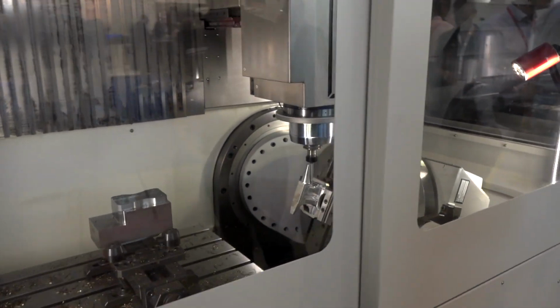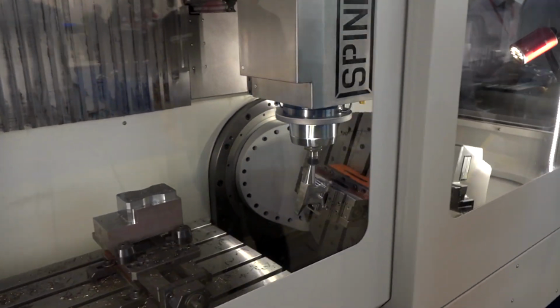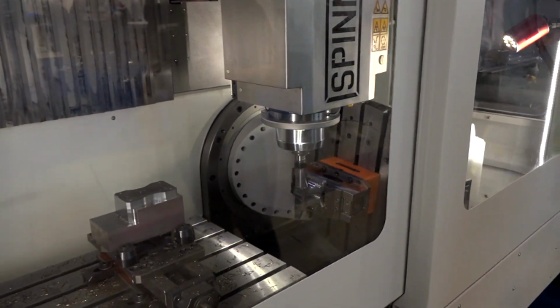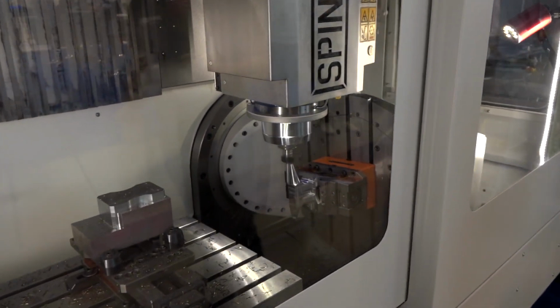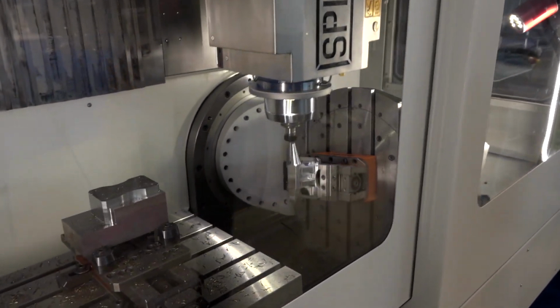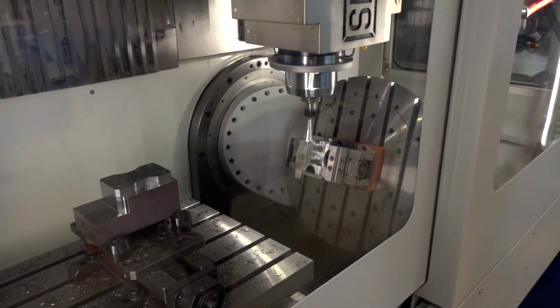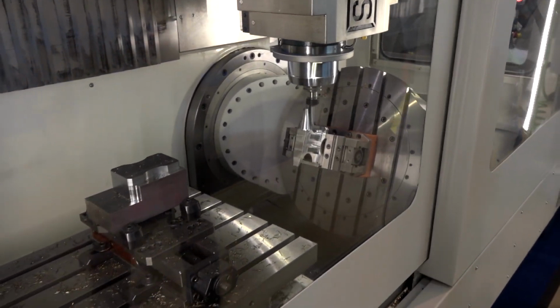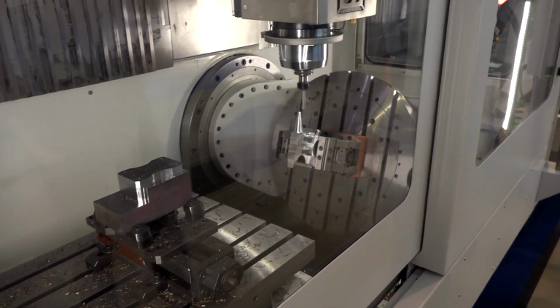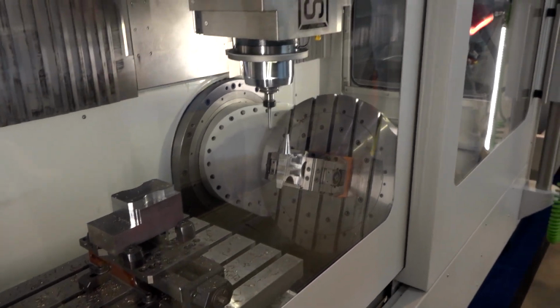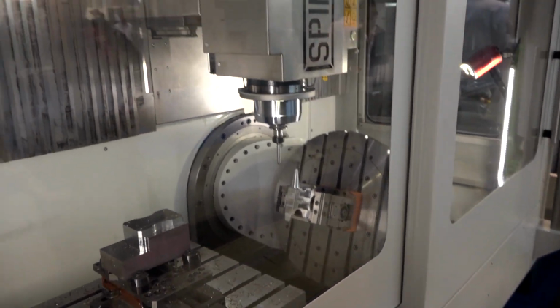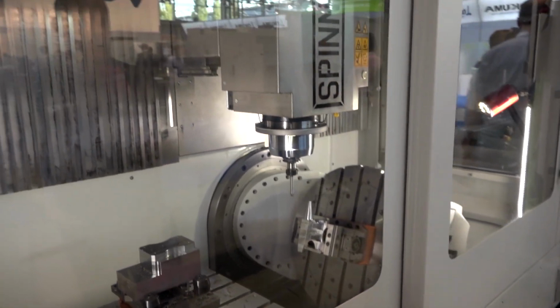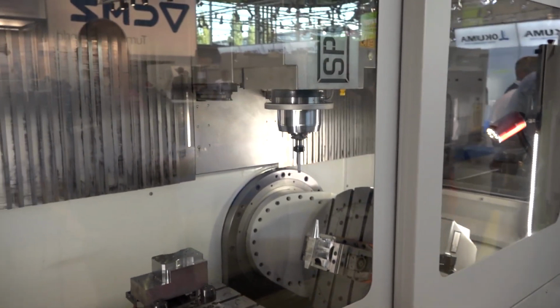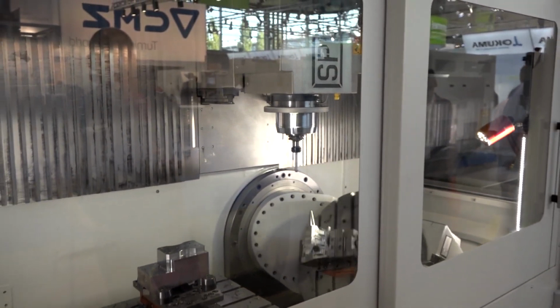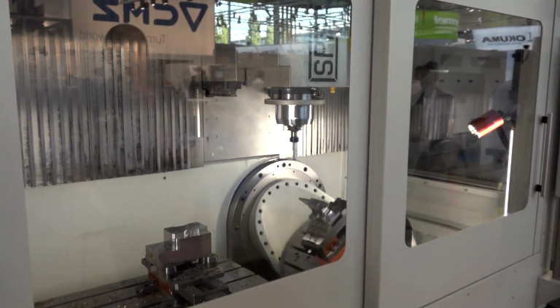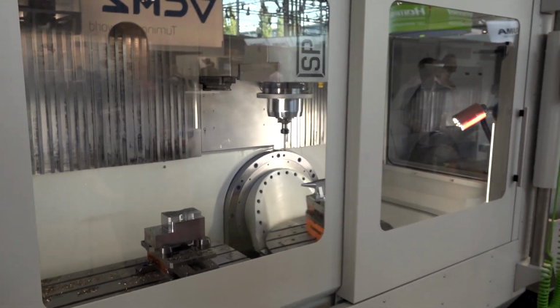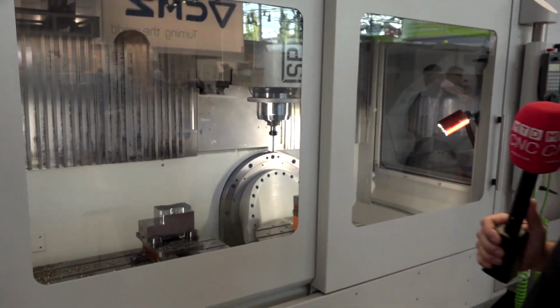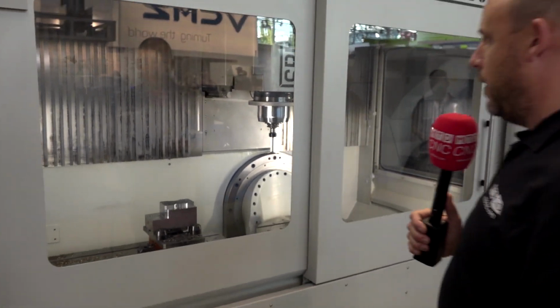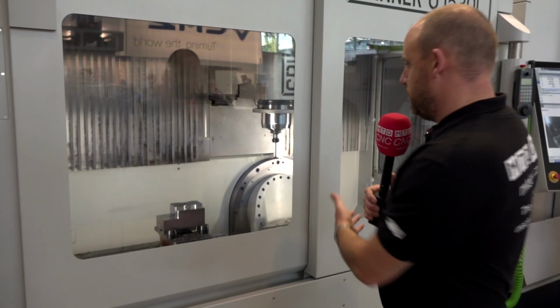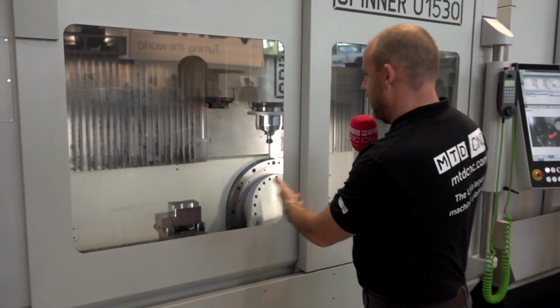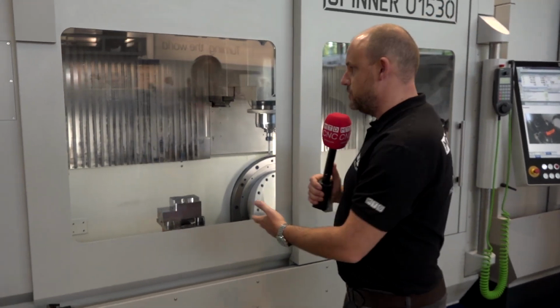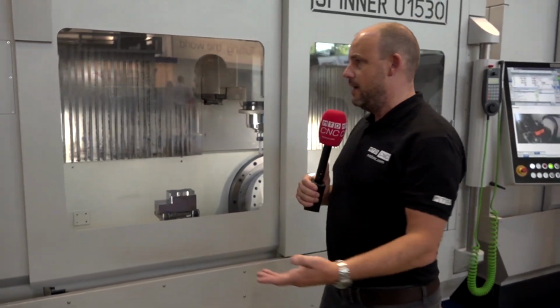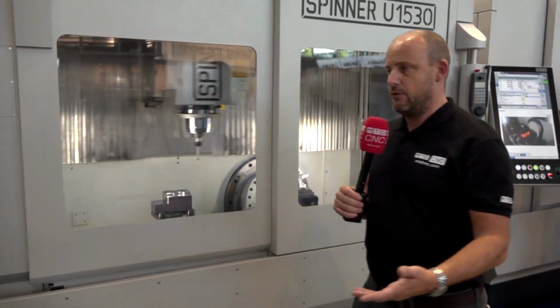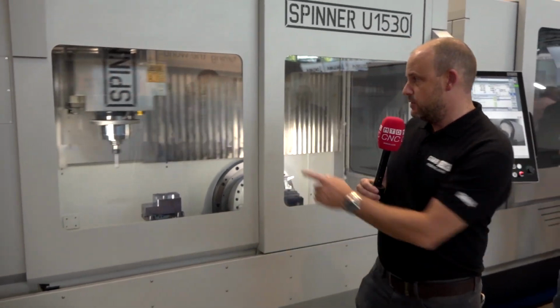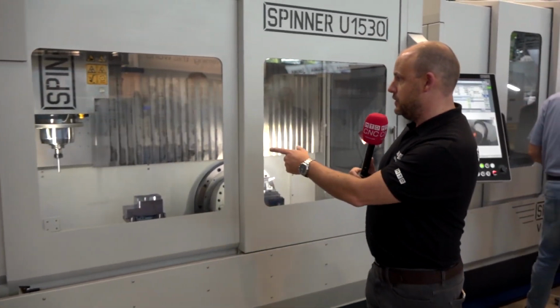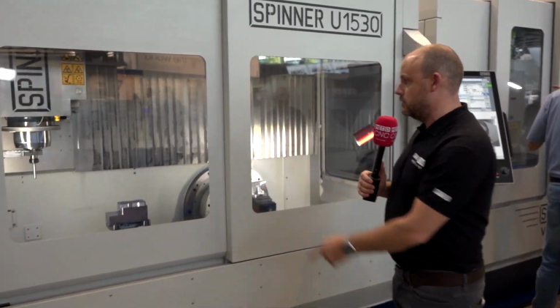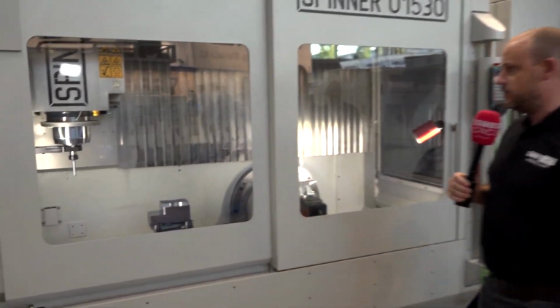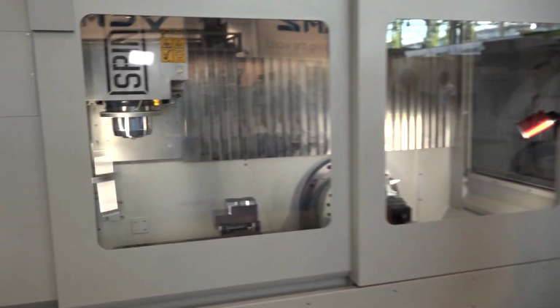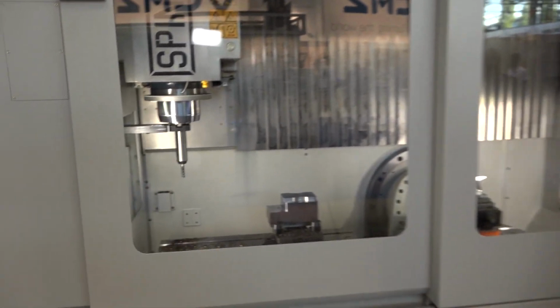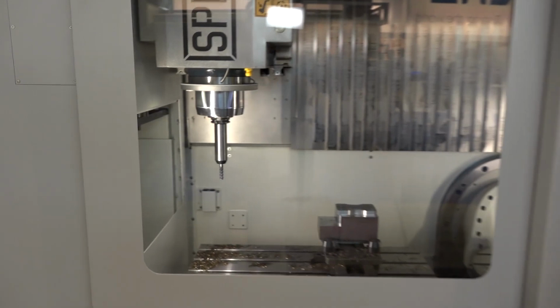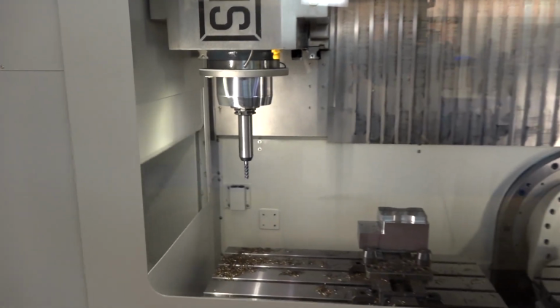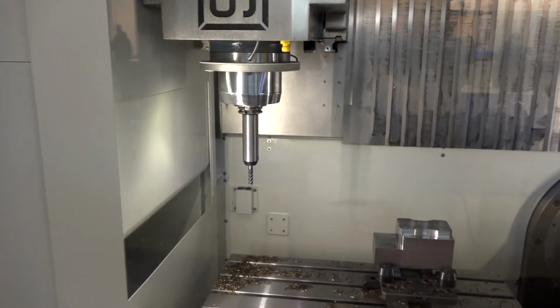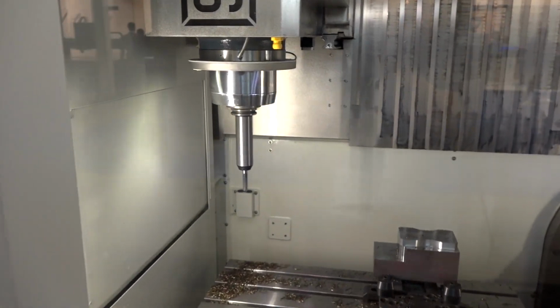Spinner is a German-built machine. White House Machine Tools have been representing them for some time and have had a lot of success, not just with five-axis machines like this but also their three-axis machine tools. And you can see the tool changer actually happening there — a high-speed tool changer.